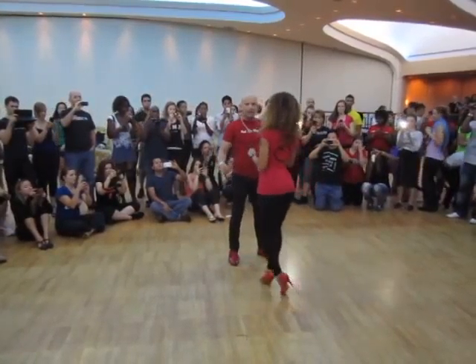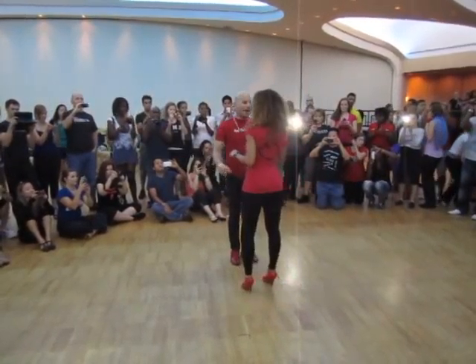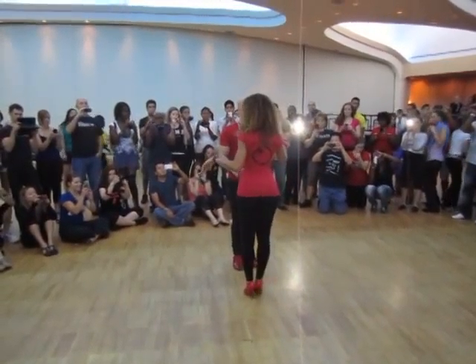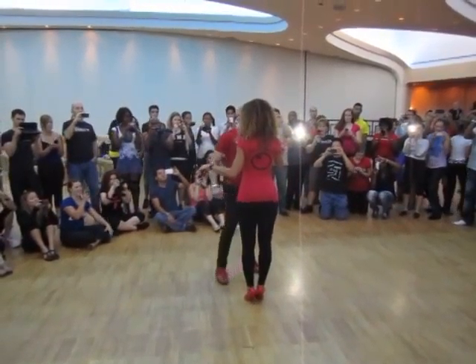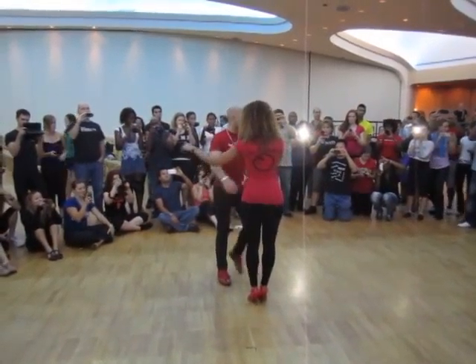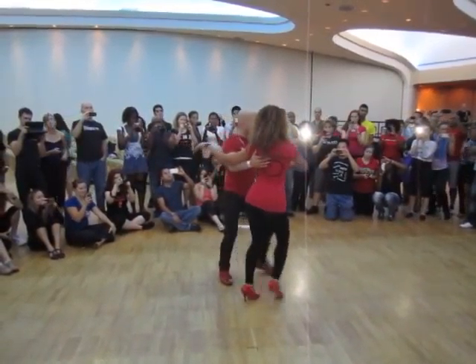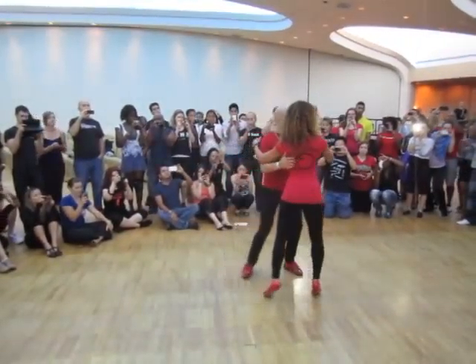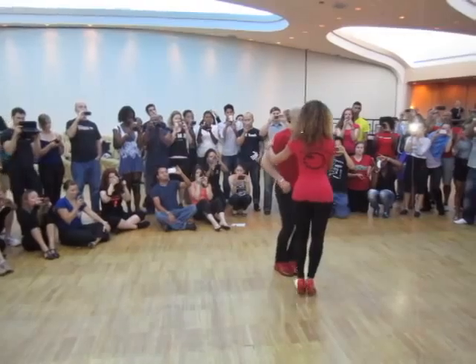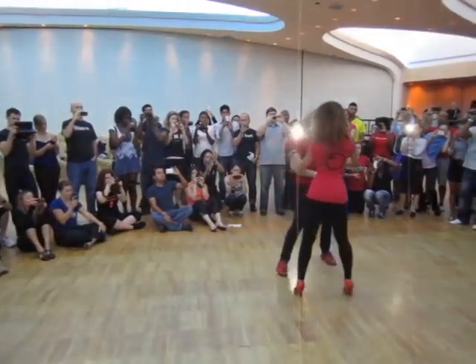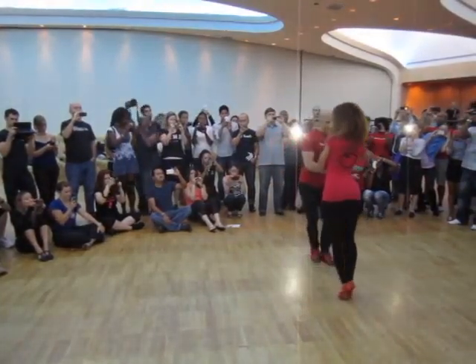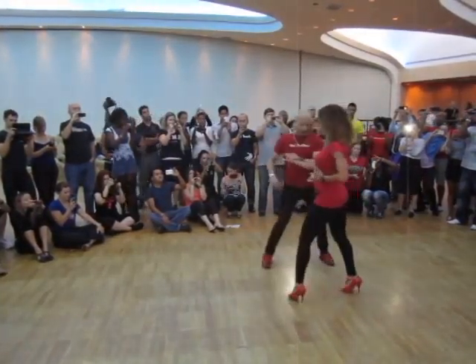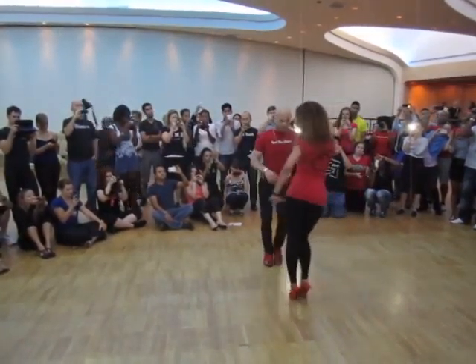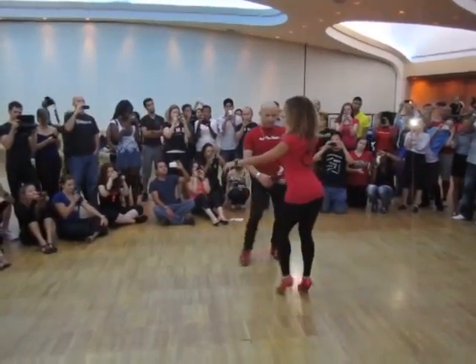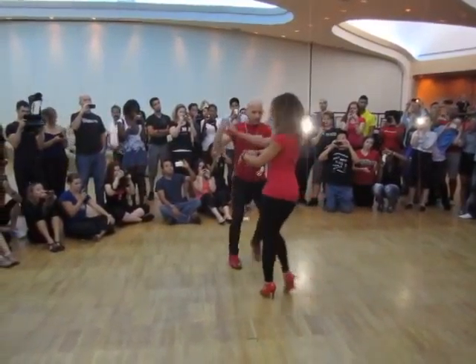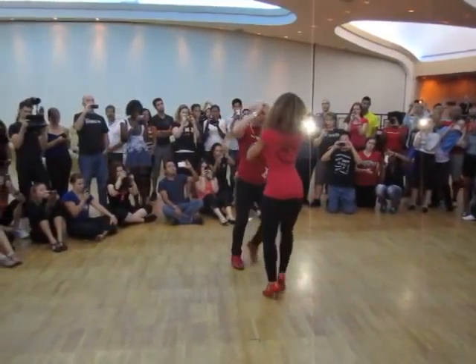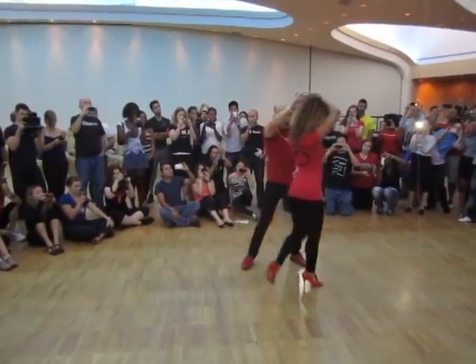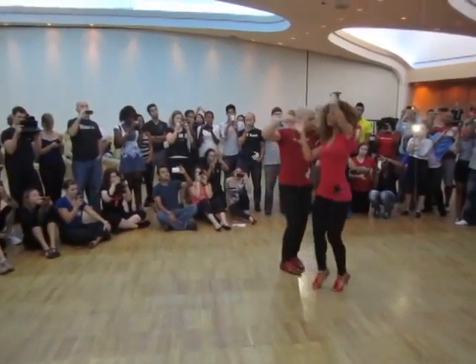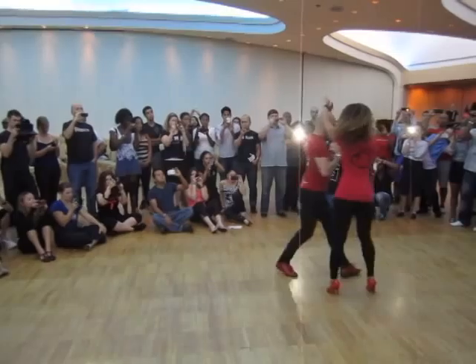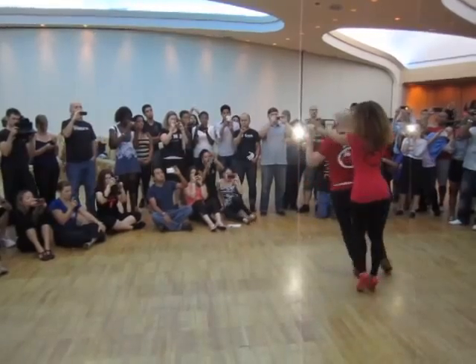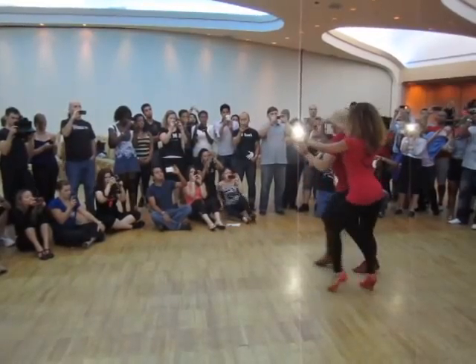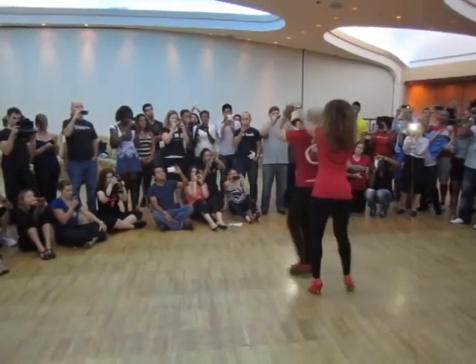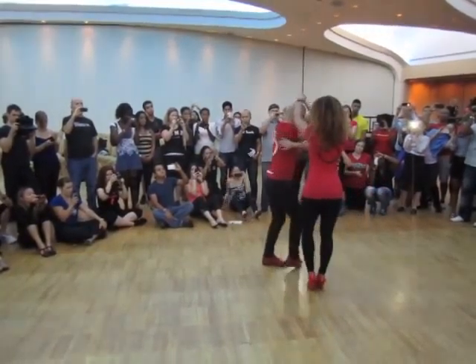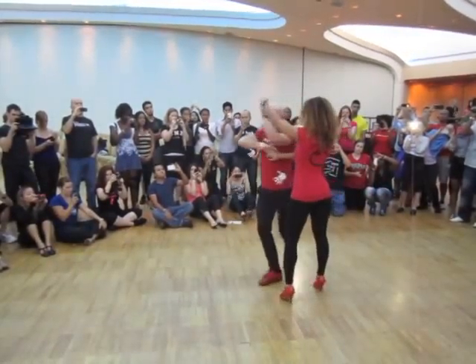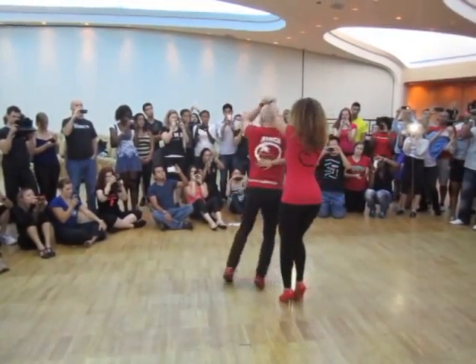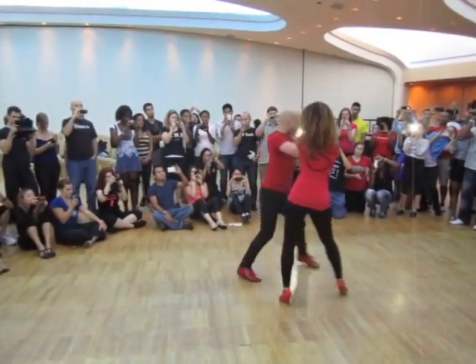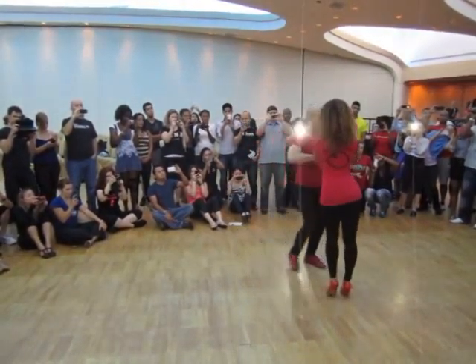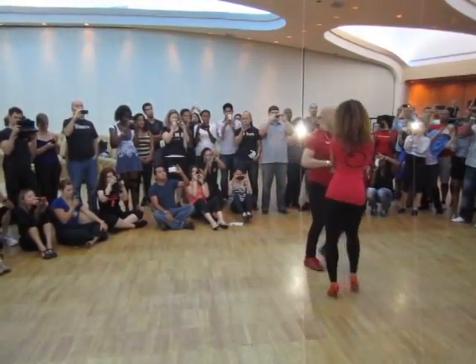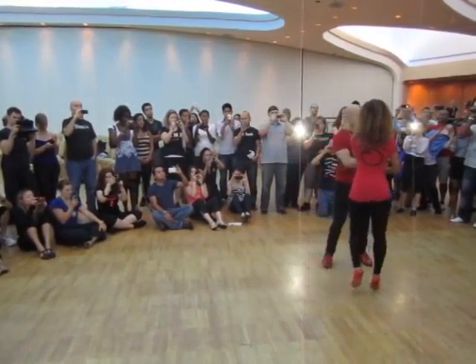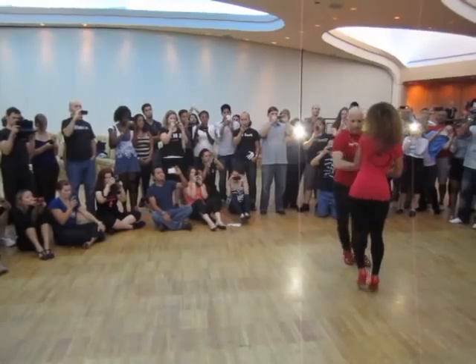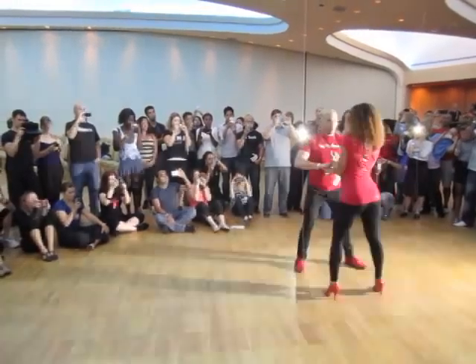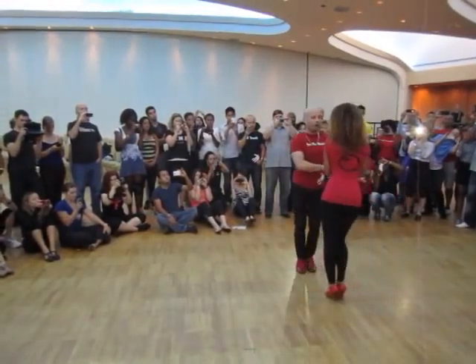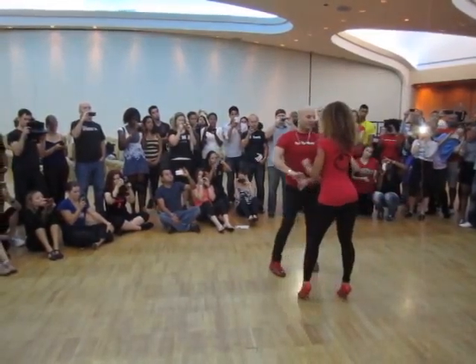5, 6, 7, E. Point your hands. And 5, 6, 7, 8, 1, 2, 3, 4, 5, 6, 7. E. 1, 2, 3. Now the right turn.